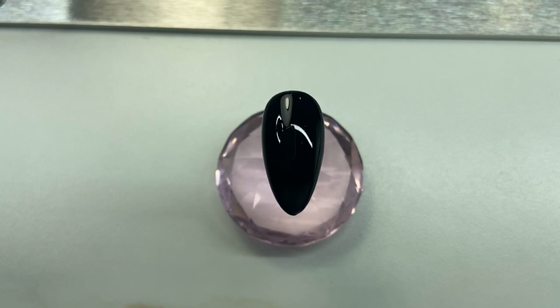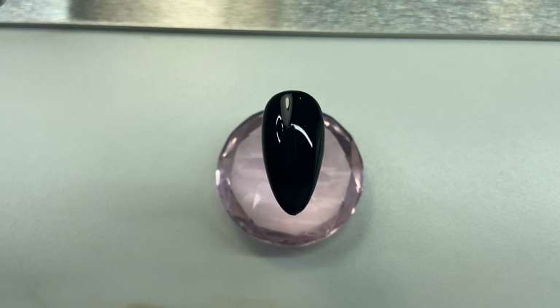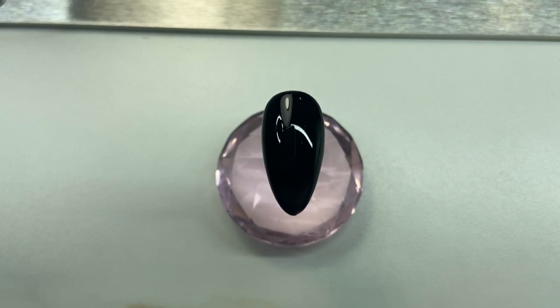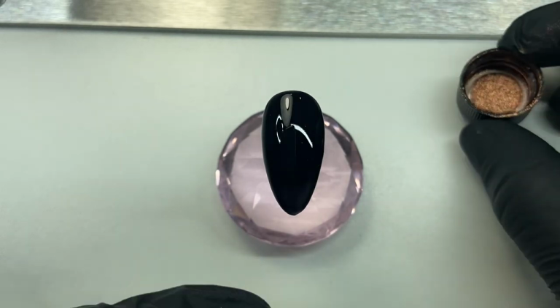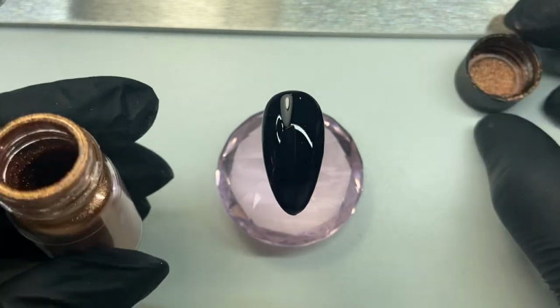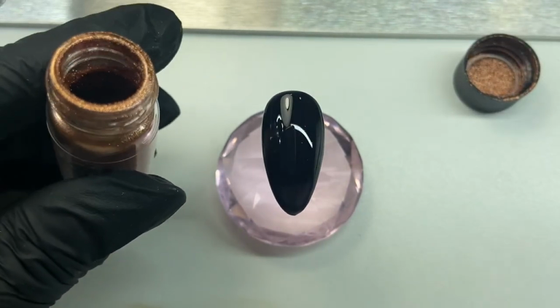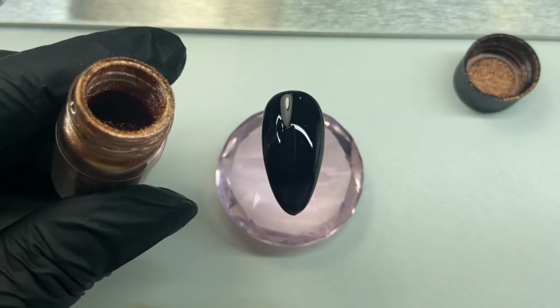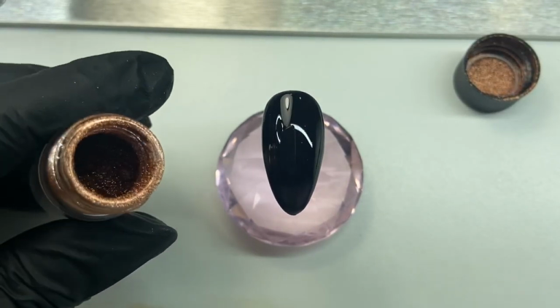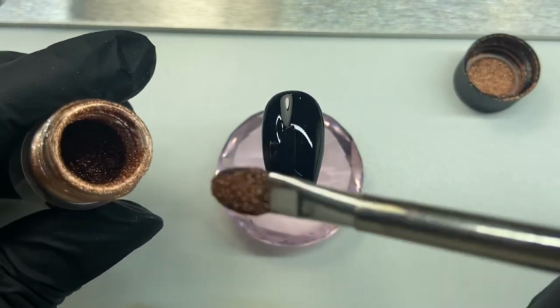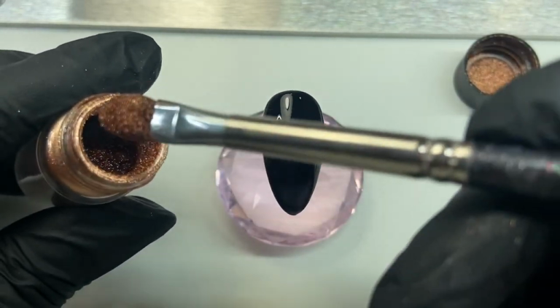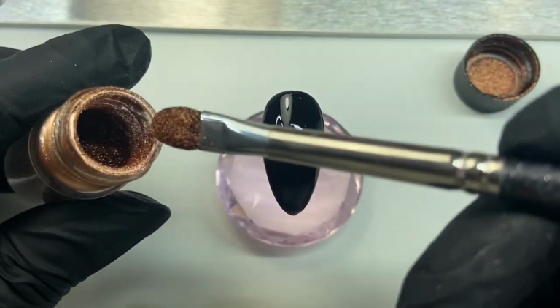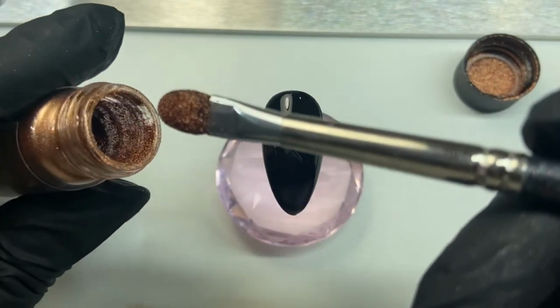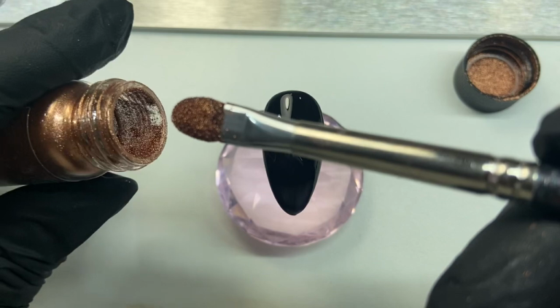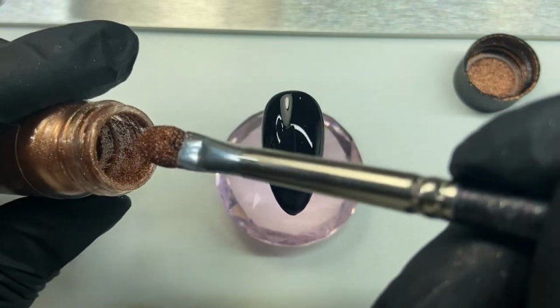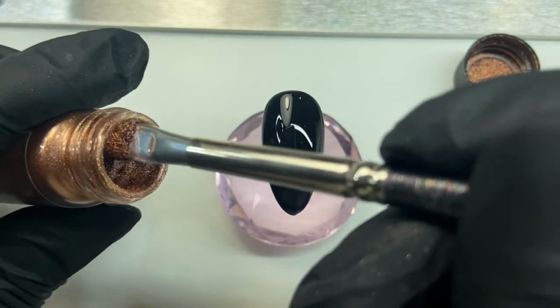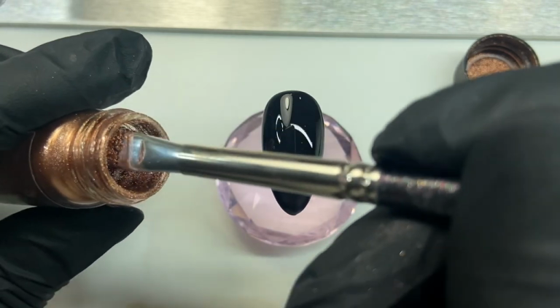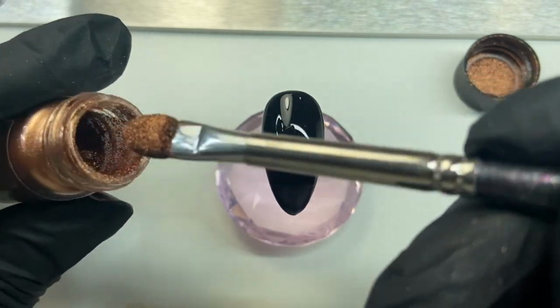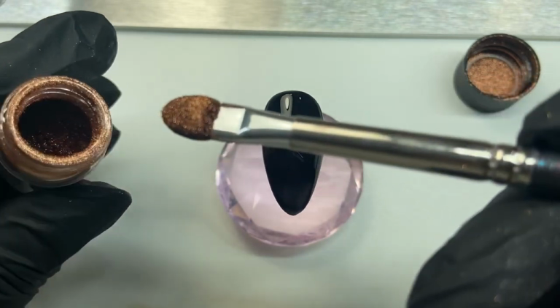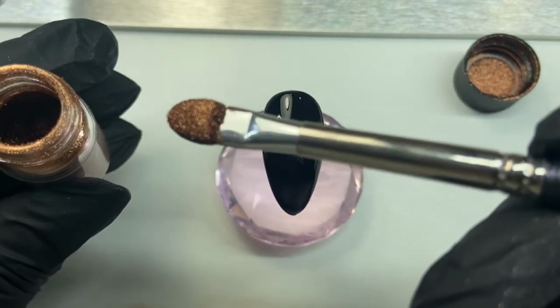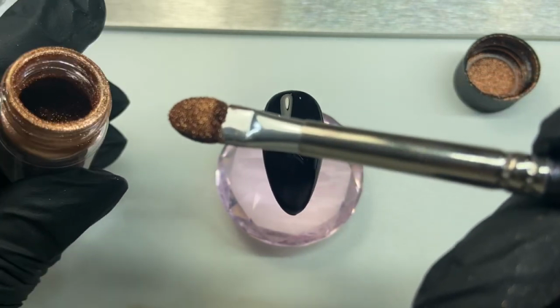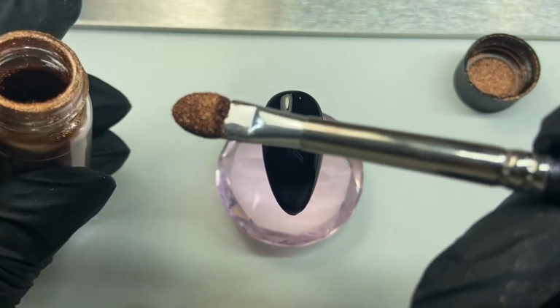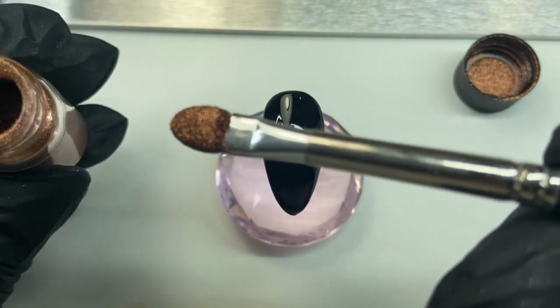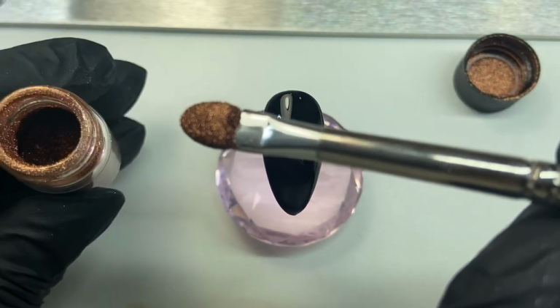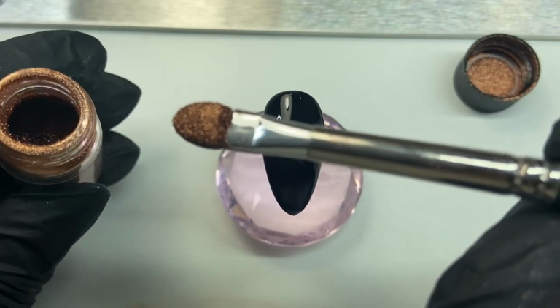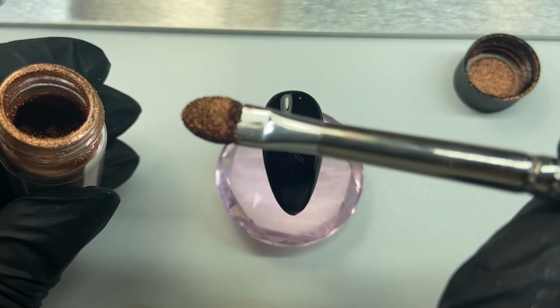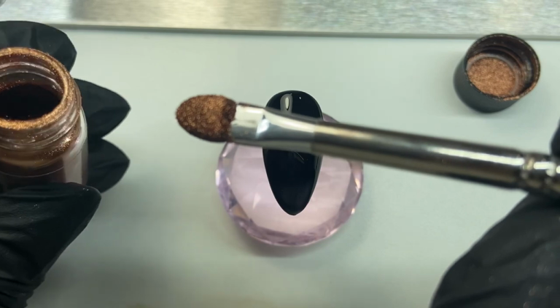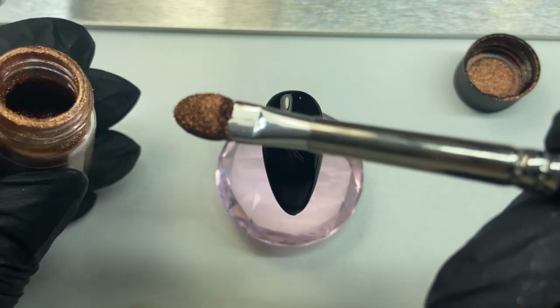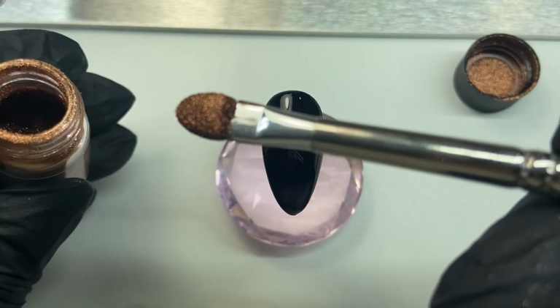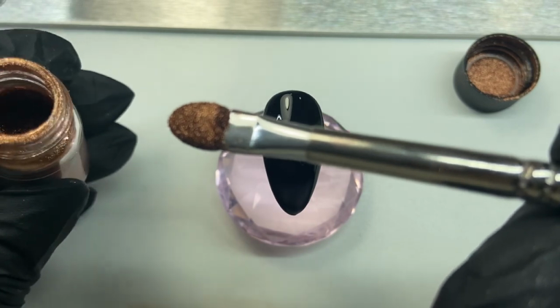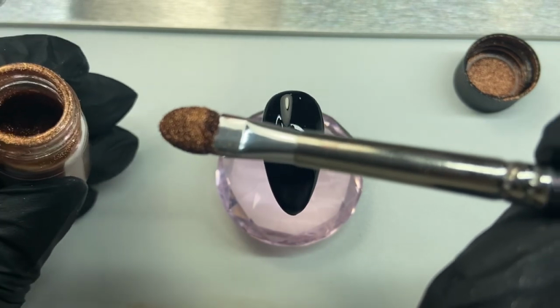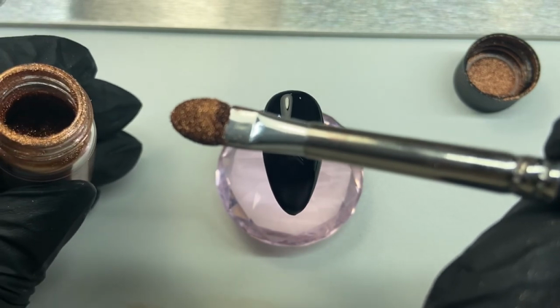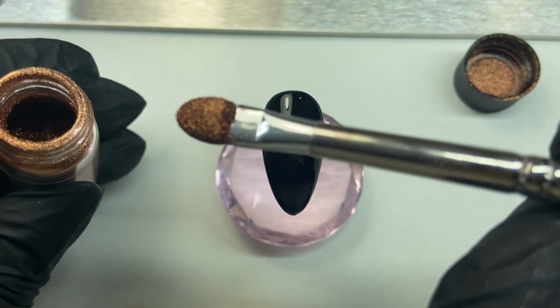We're going to open up our chrome bottle and pick up the smallest amount with our chrome tool — just take the smallest amount around the neck of the bottle, just on the inside. The reason being is because the more product you put onto the nail, the more likely you will get chipping or peeling of the product.